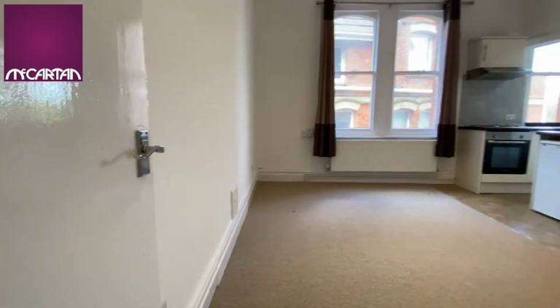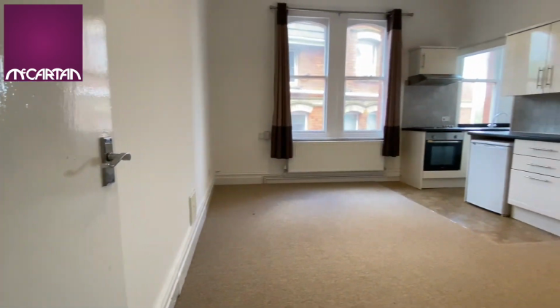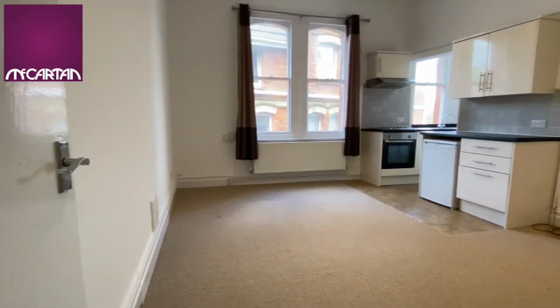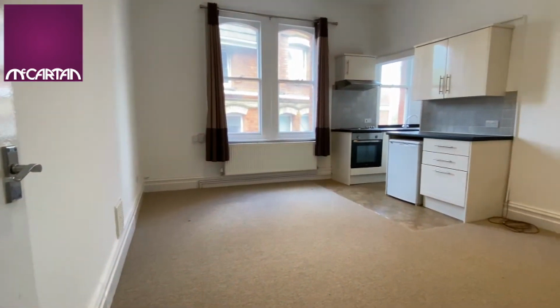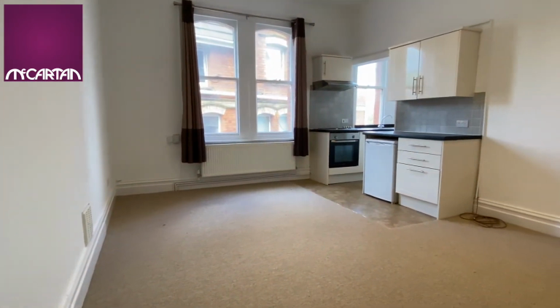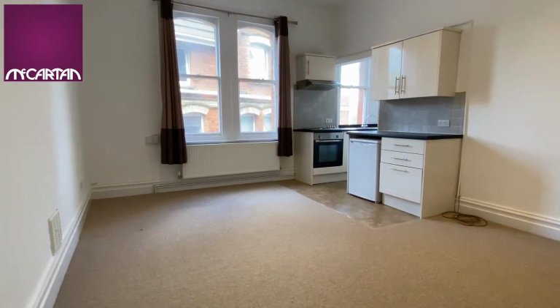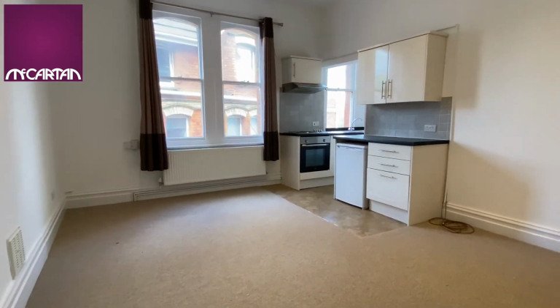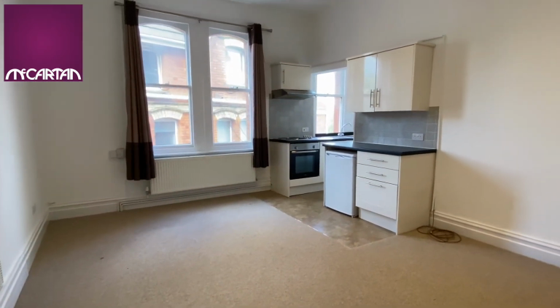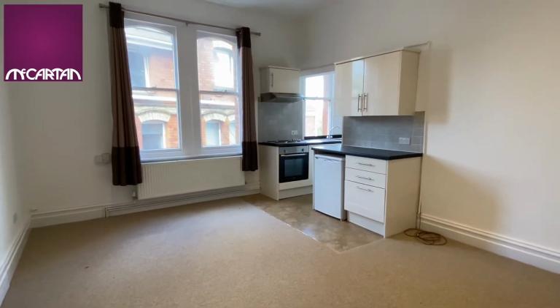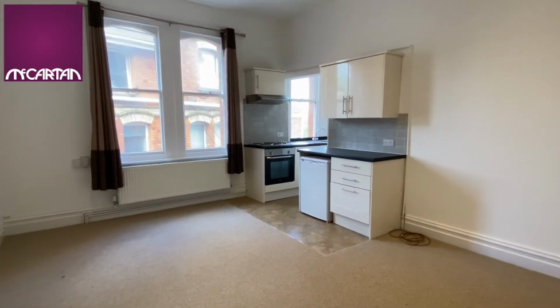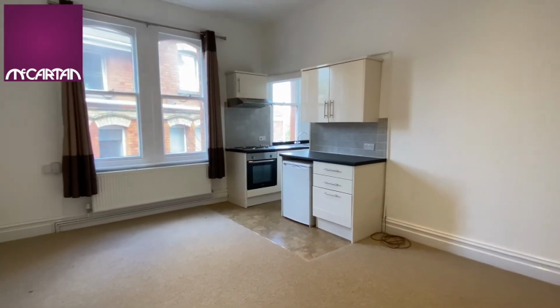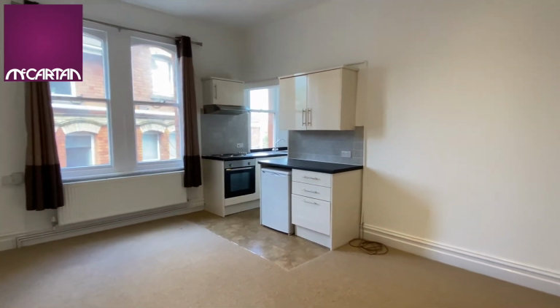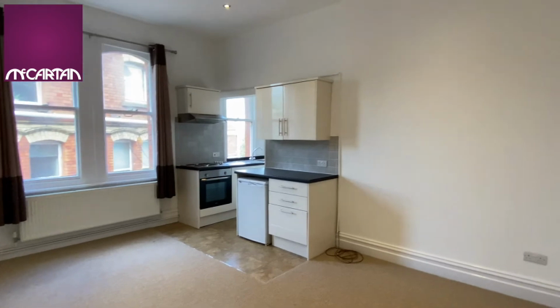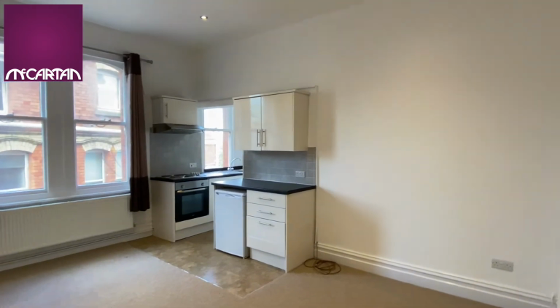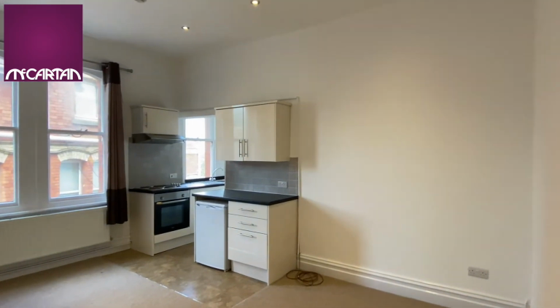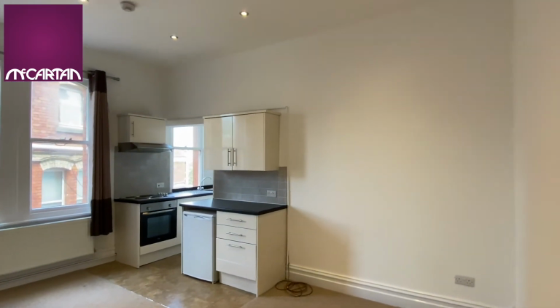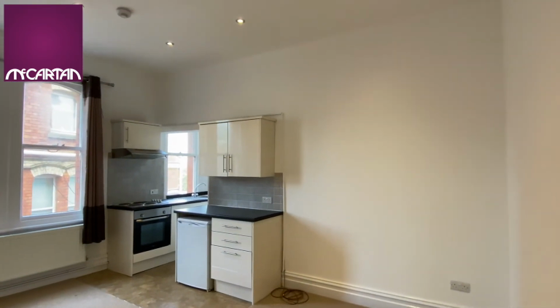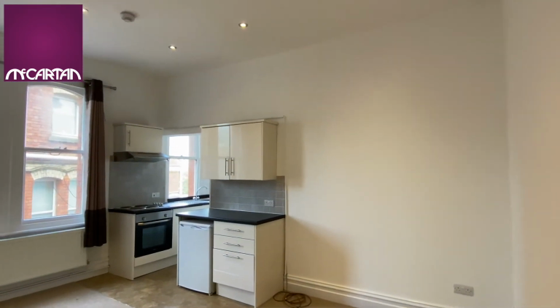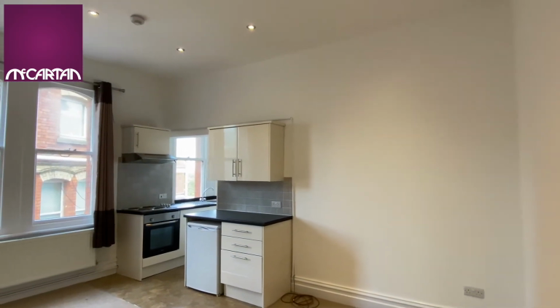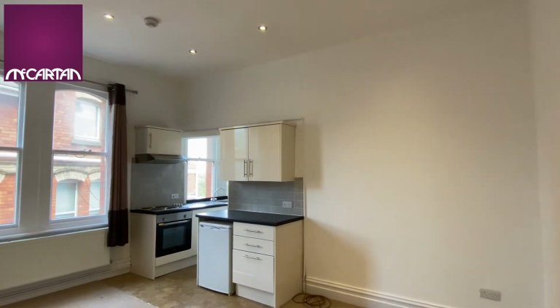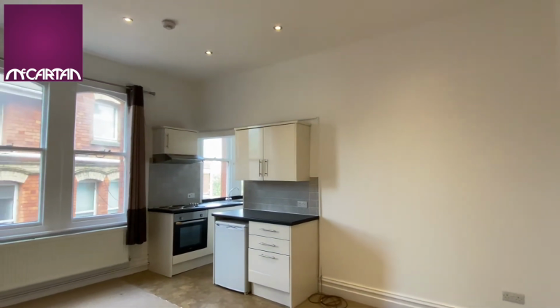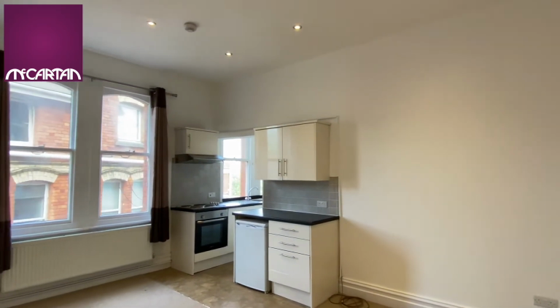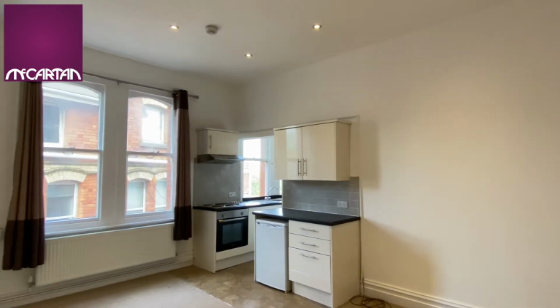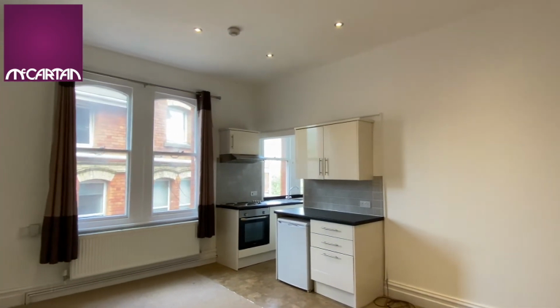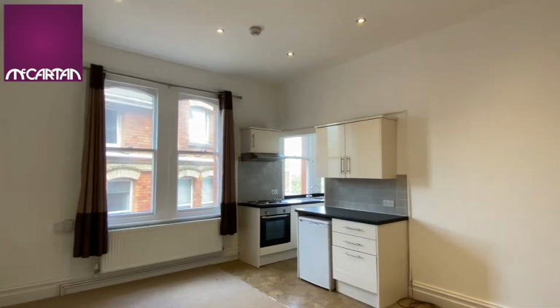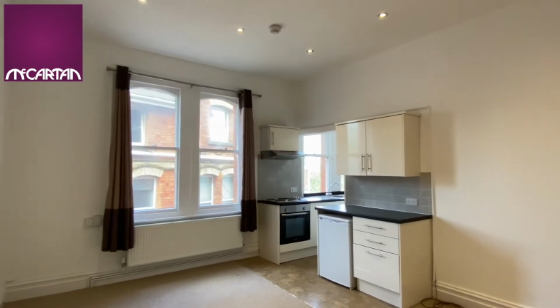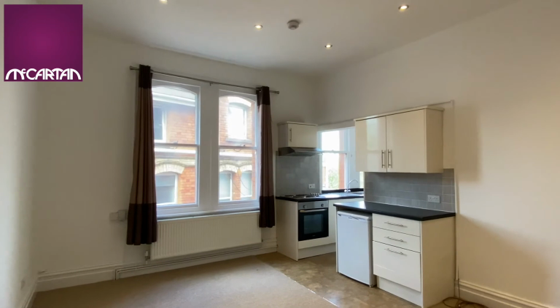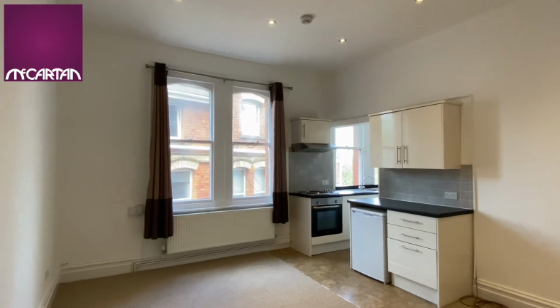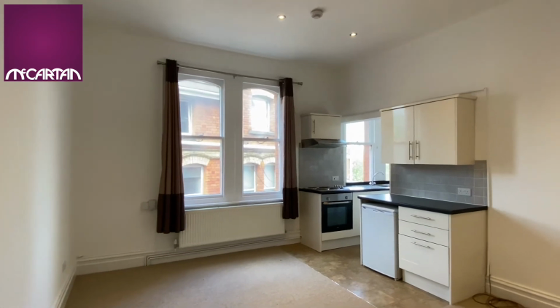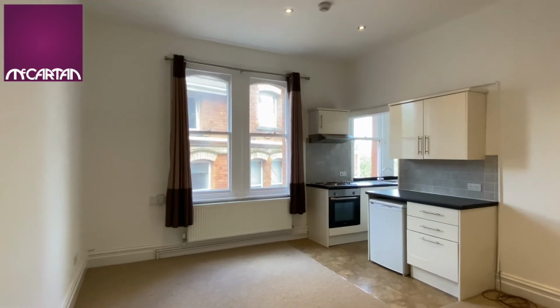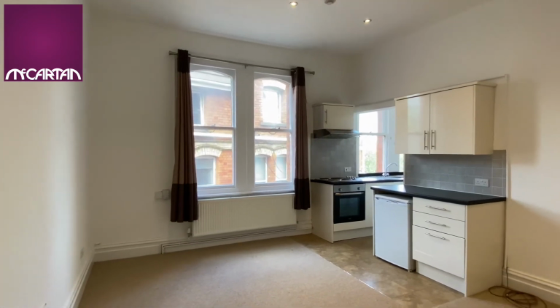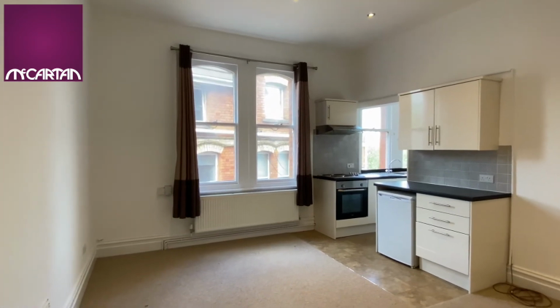From the hallway there's just a couple of steps up into the main living area. This is a really large room with nice high ceilings and big windows letting in lots of light.